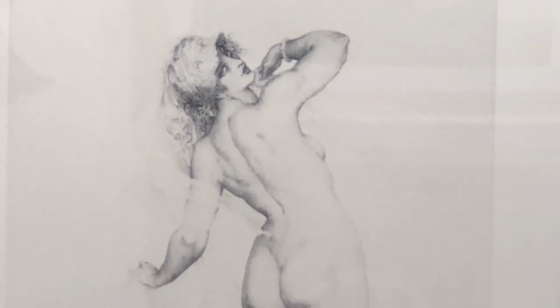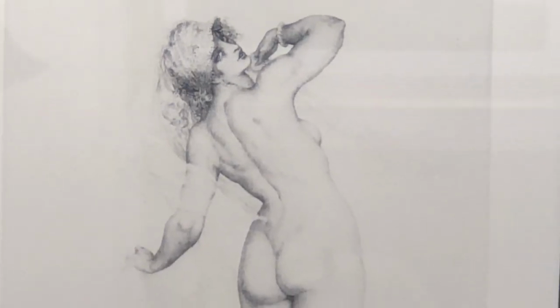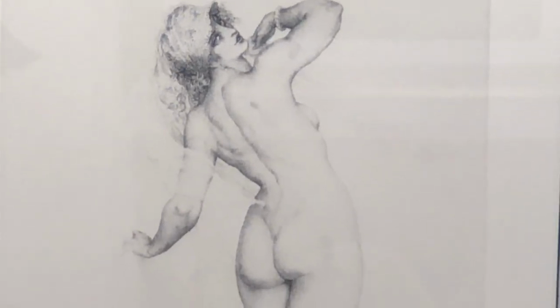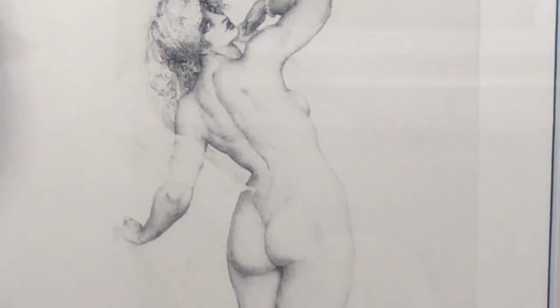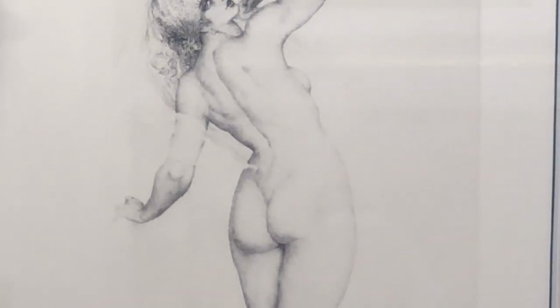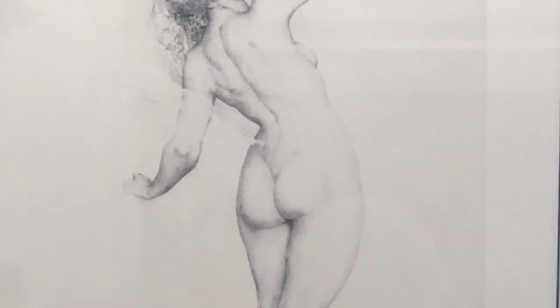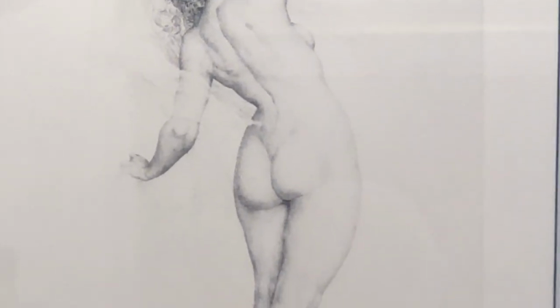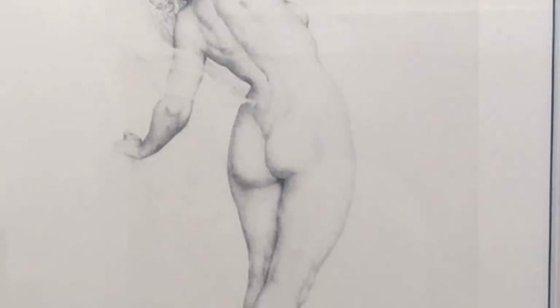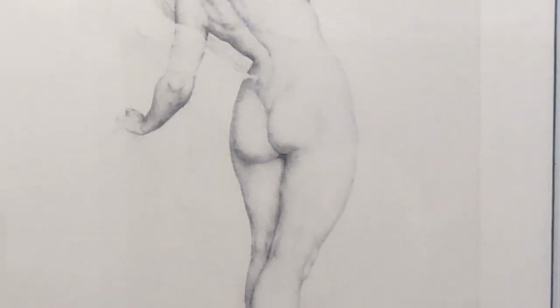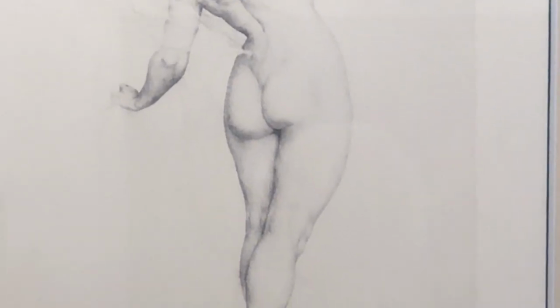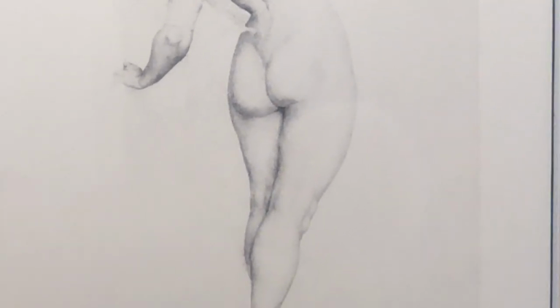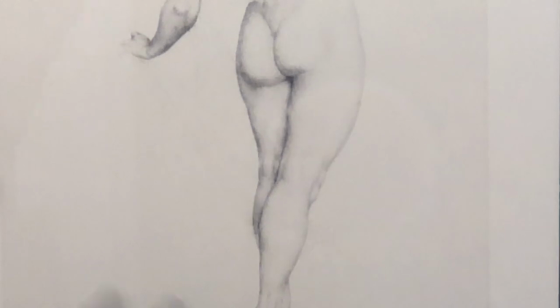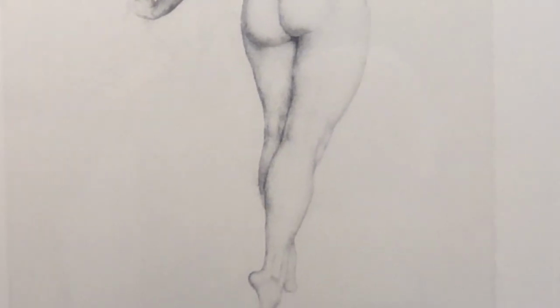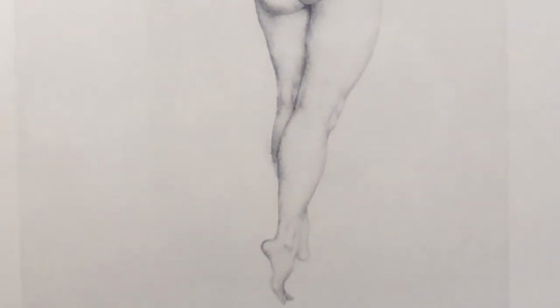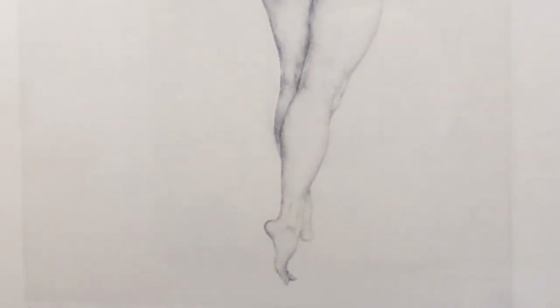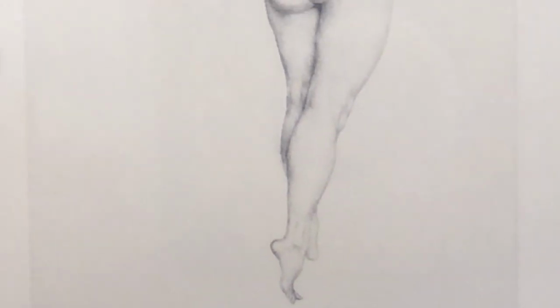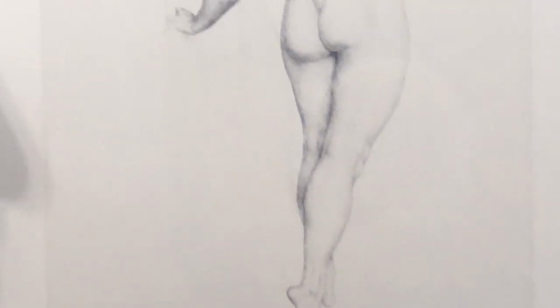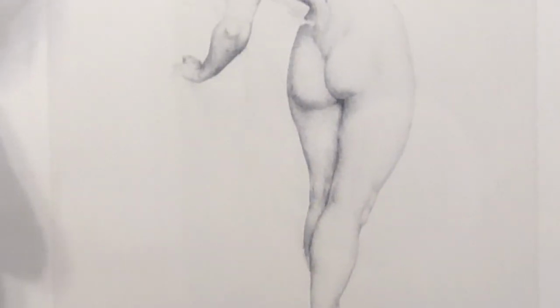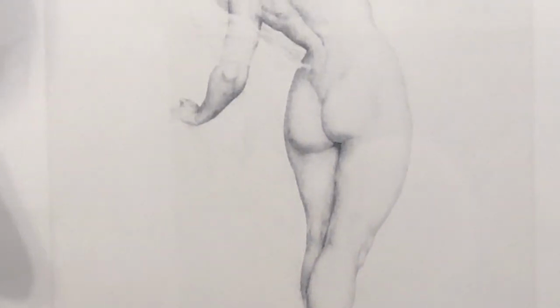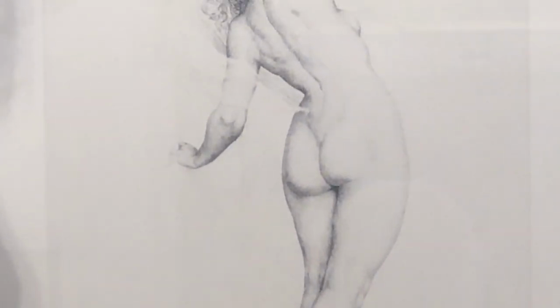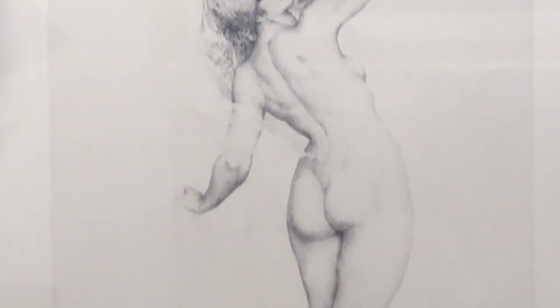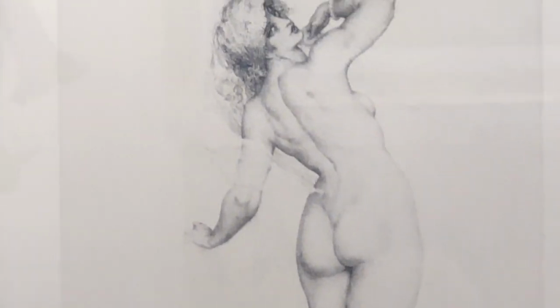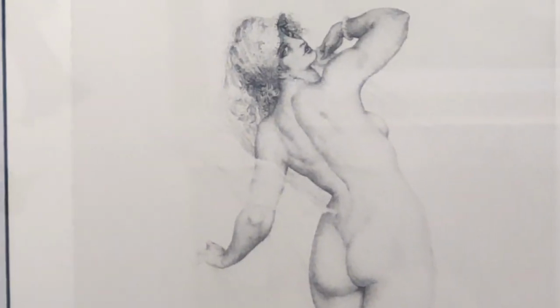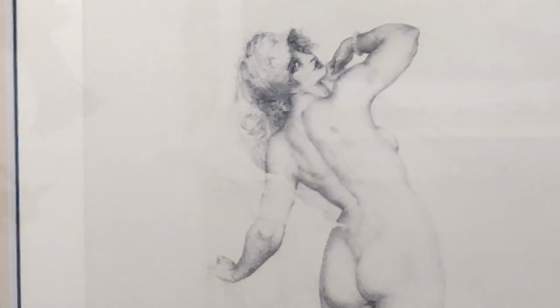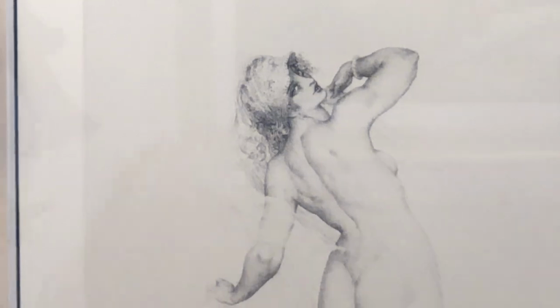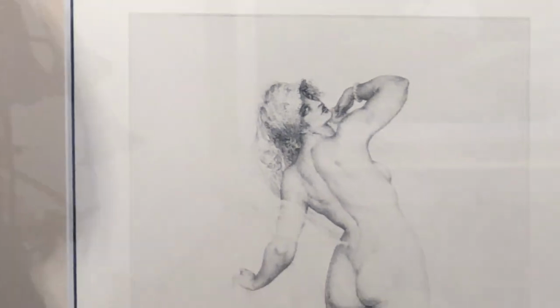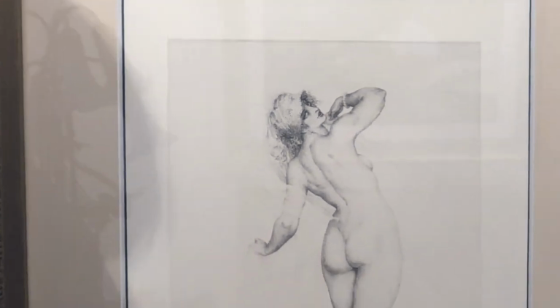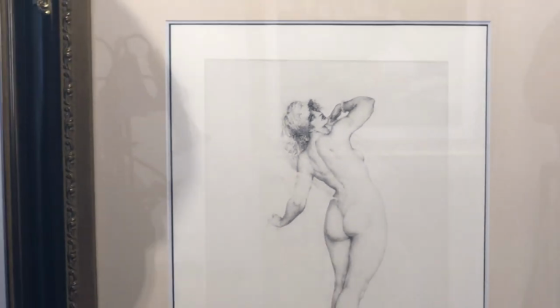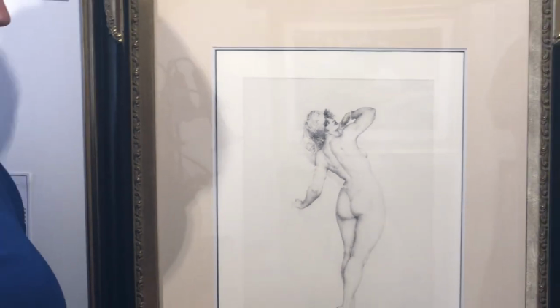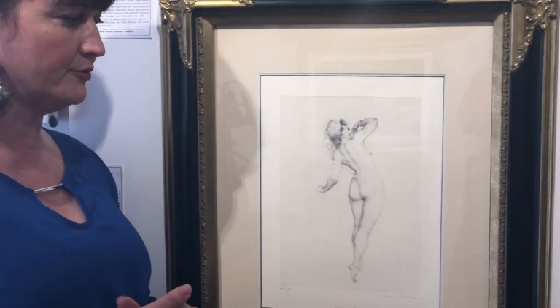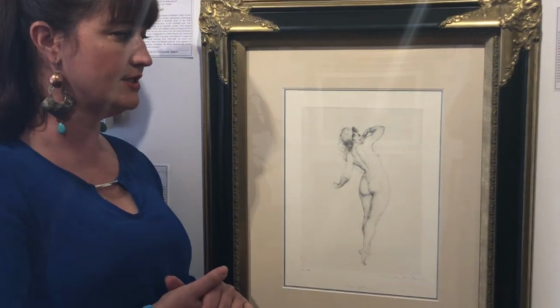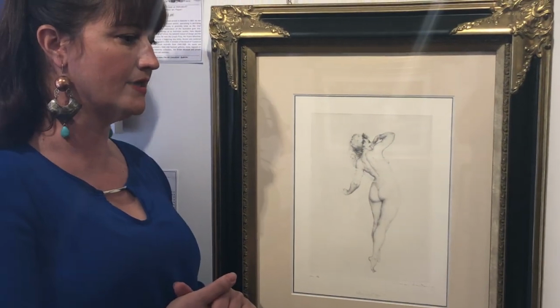Not only did Rose Lindsay model for Norman Lindsay for many years, she was also very important in his life because she printed all of his amazing etchings, and she was really highly regarded in the art world for her ability to do that.